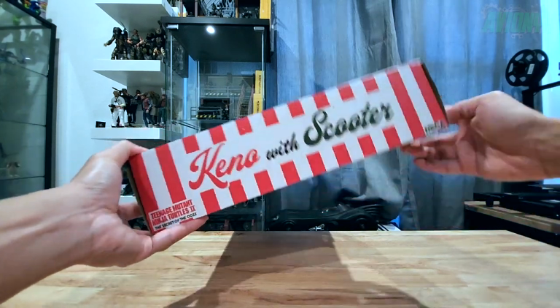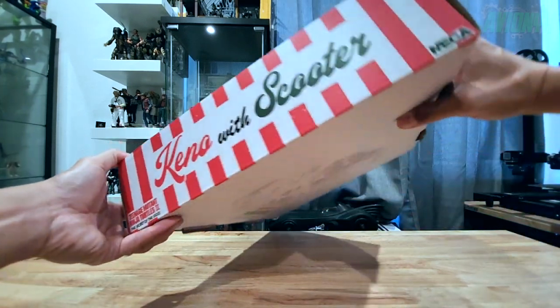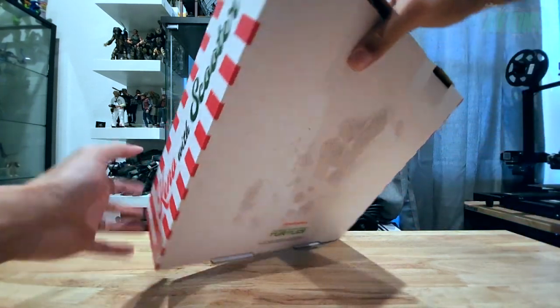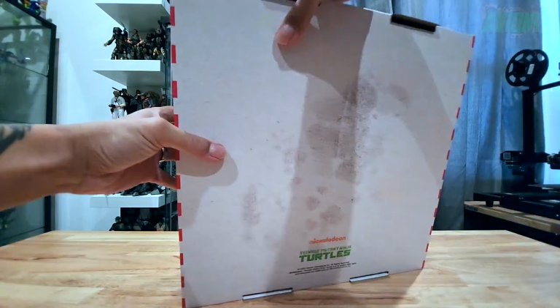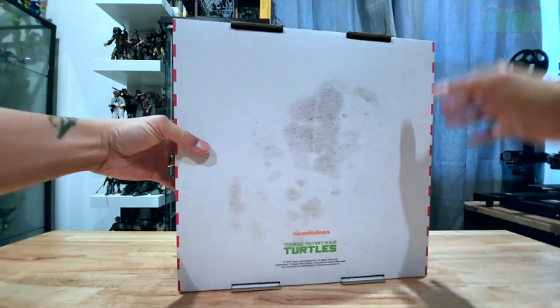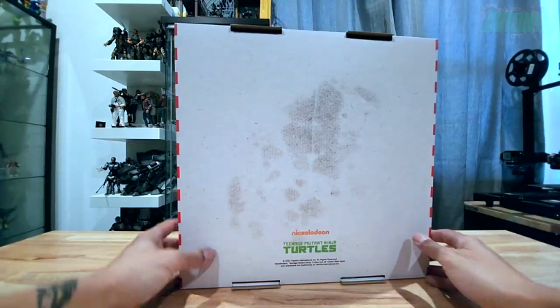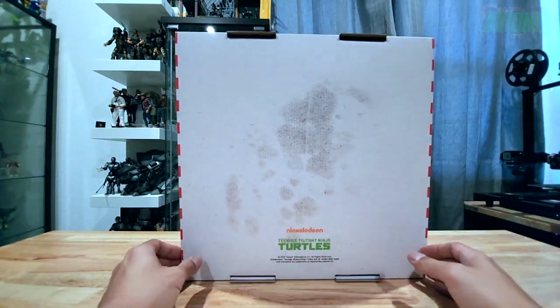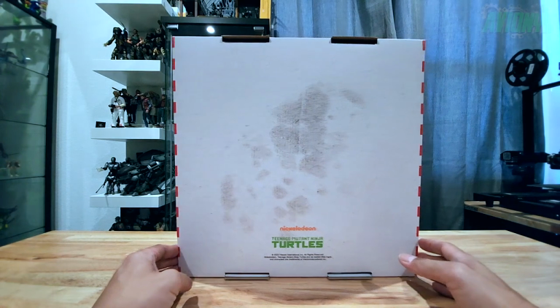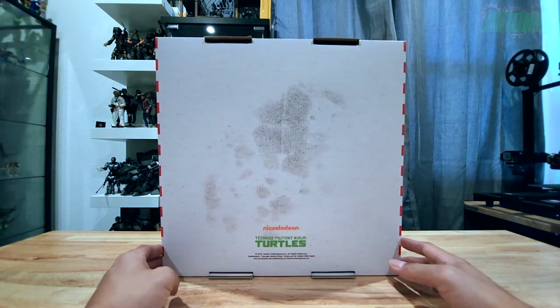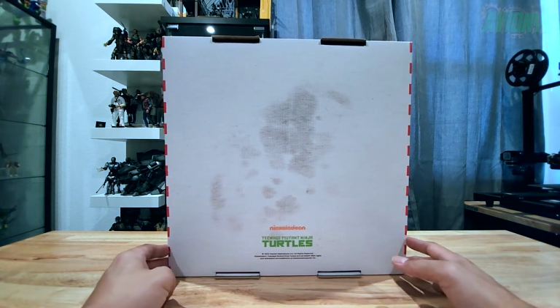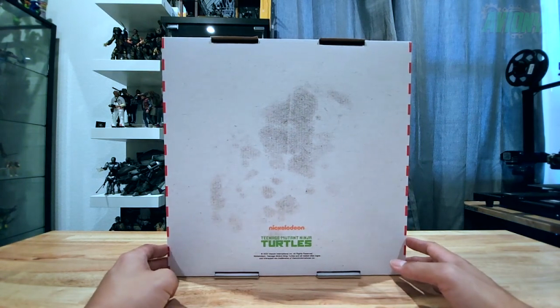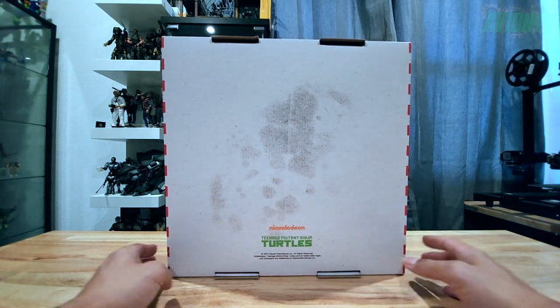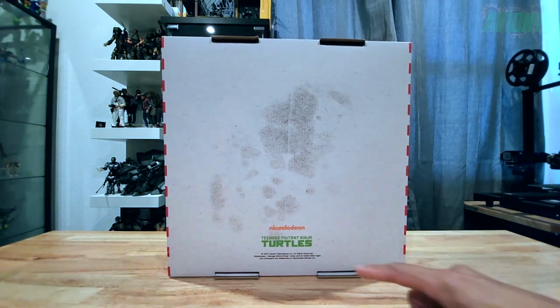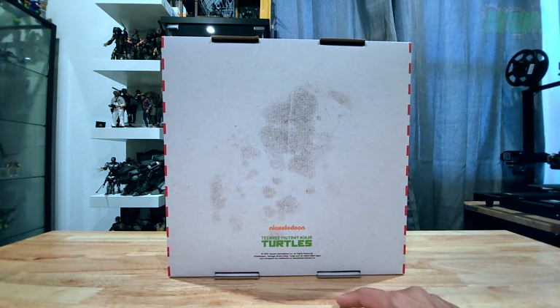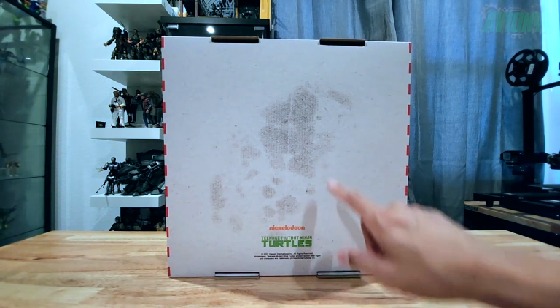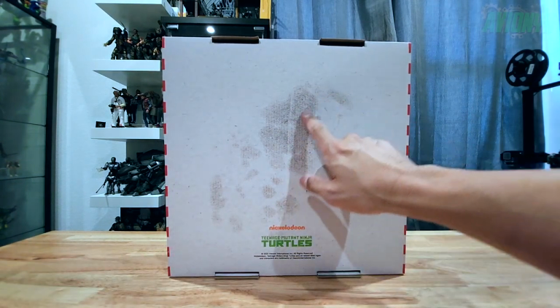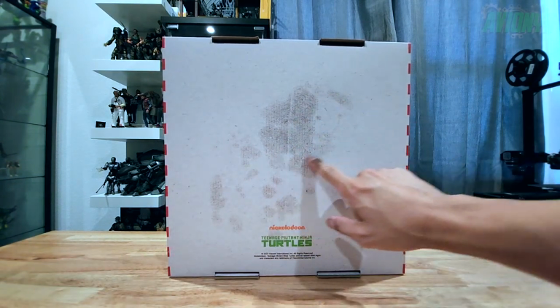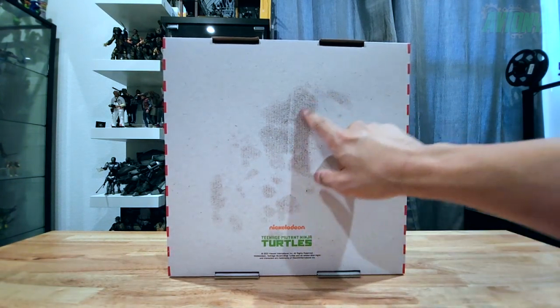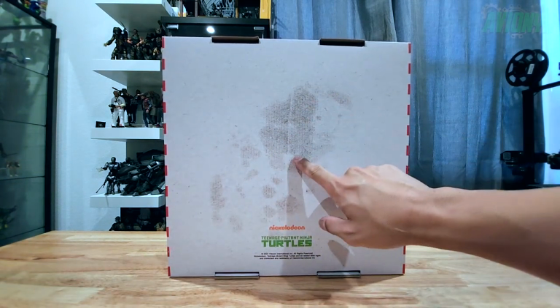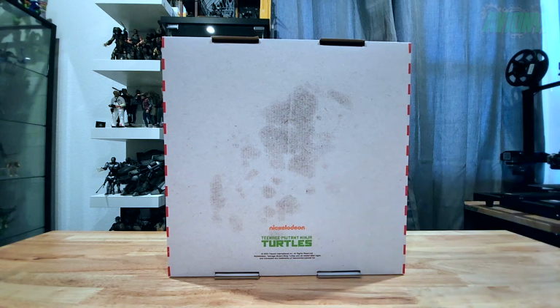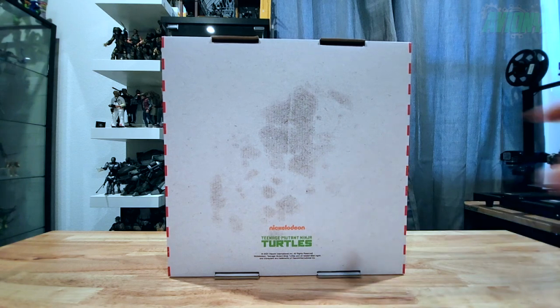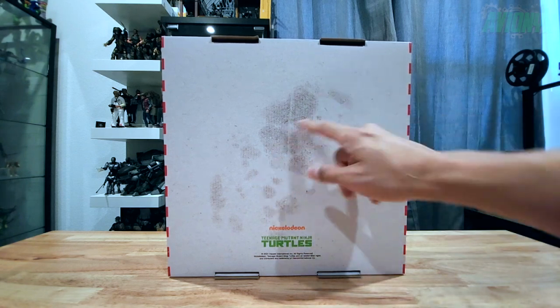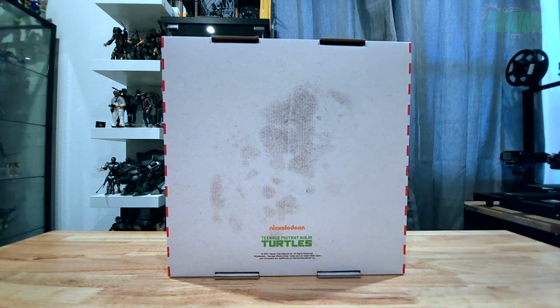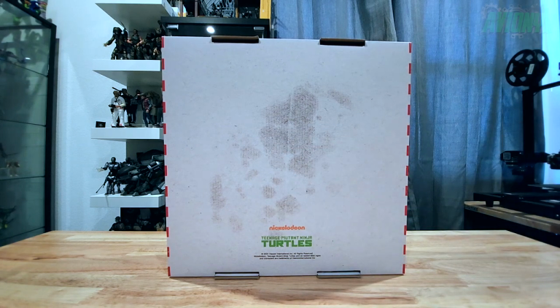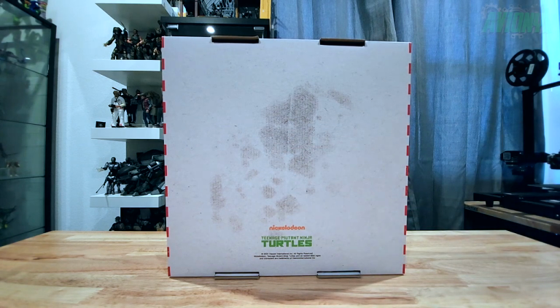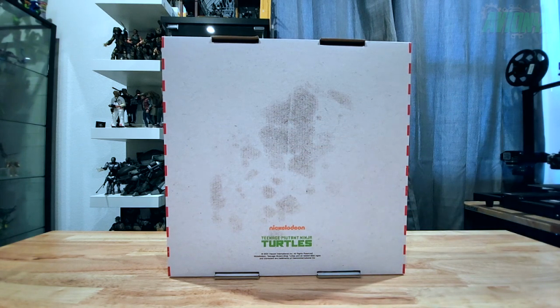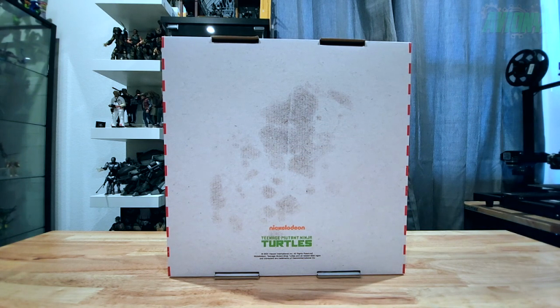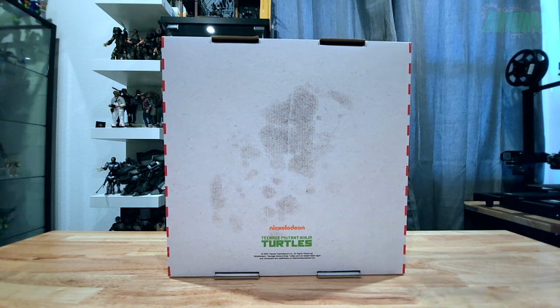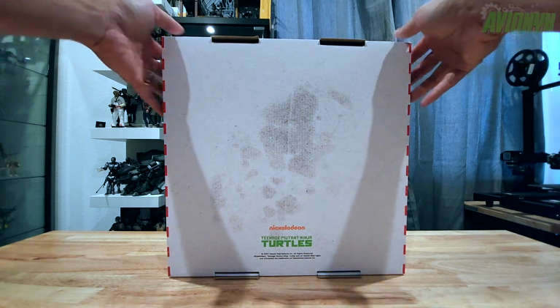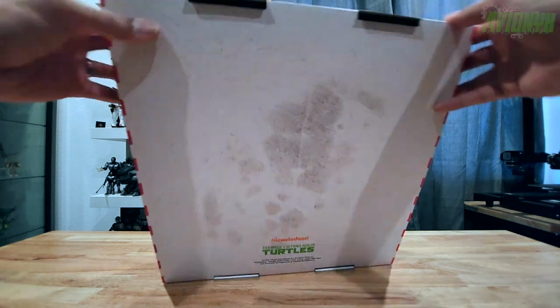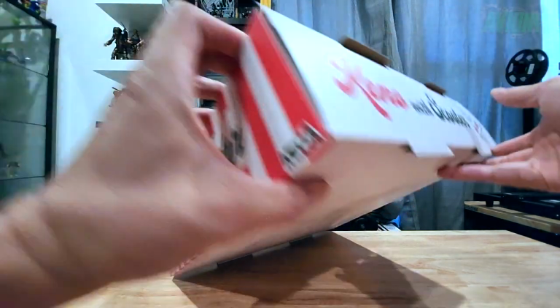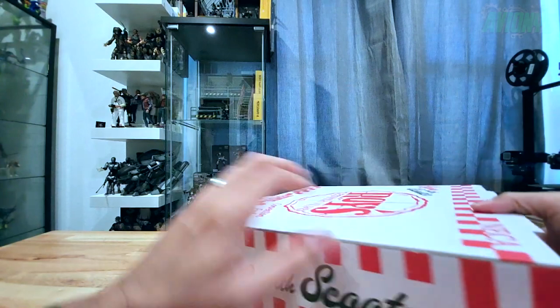On the bottom you have the Nickelodeon logo, the Ninja Turtles logo, and a faux oily pizza stain, which is pretty cool. Let's go ahead and open it now.